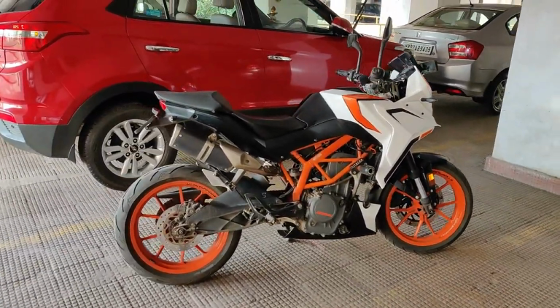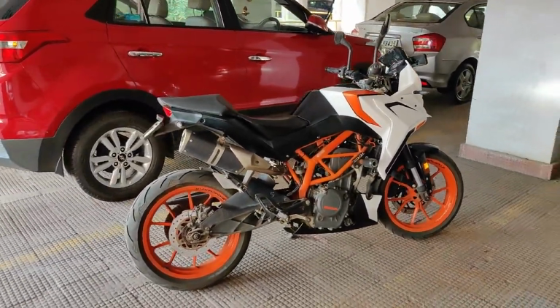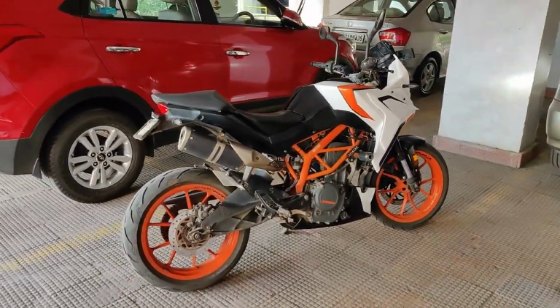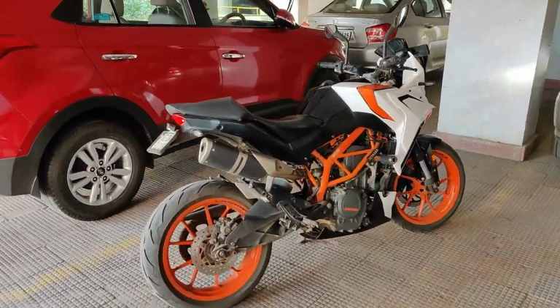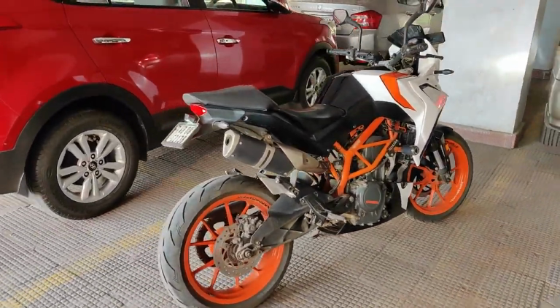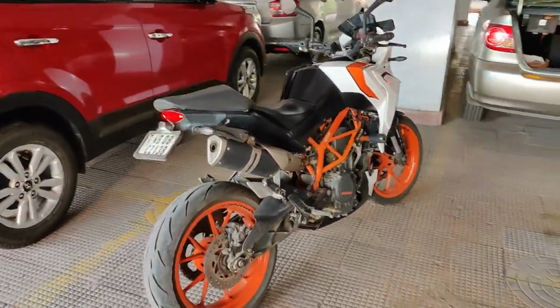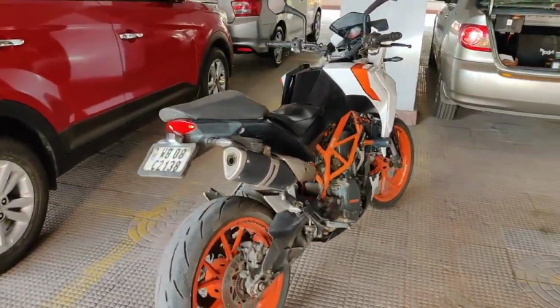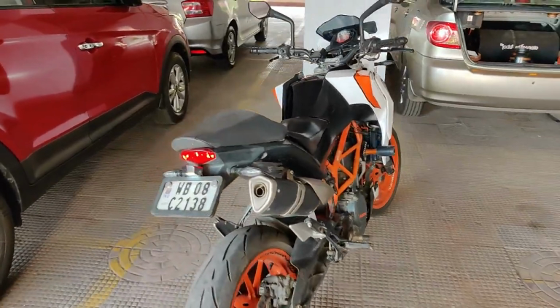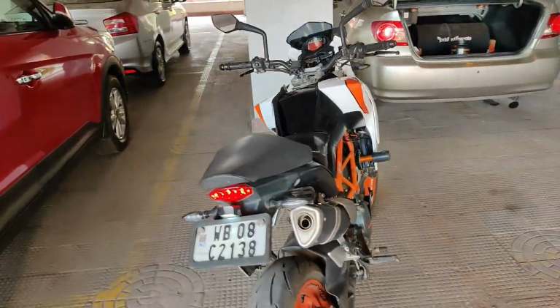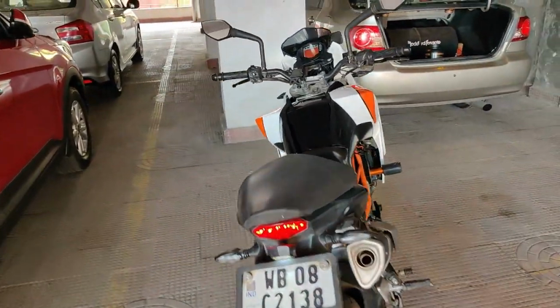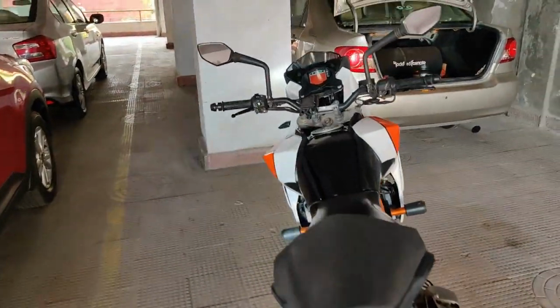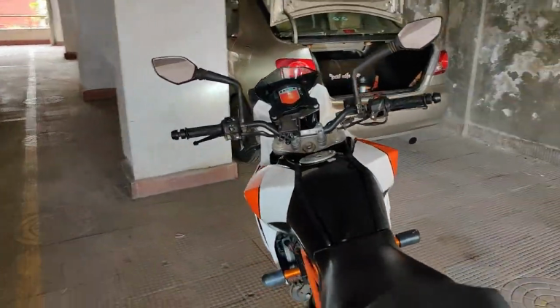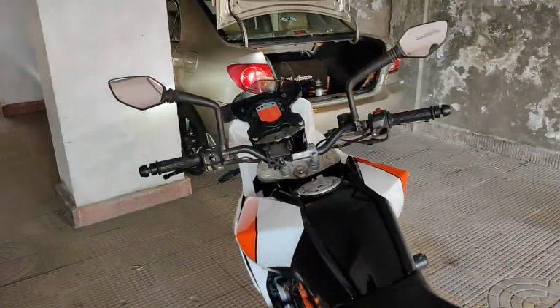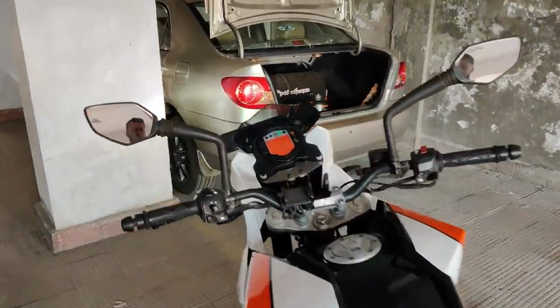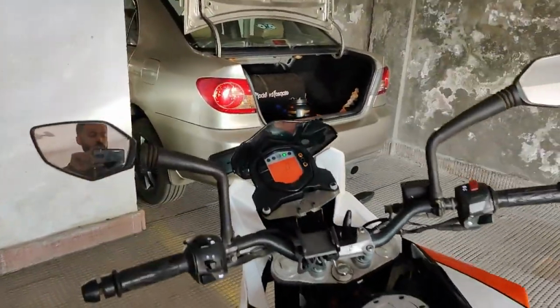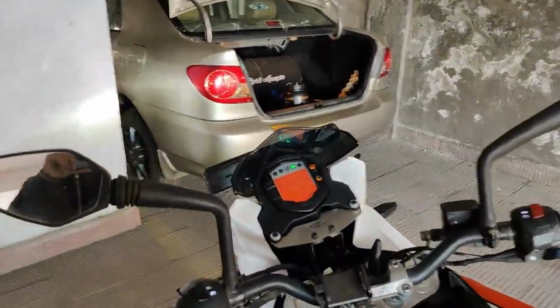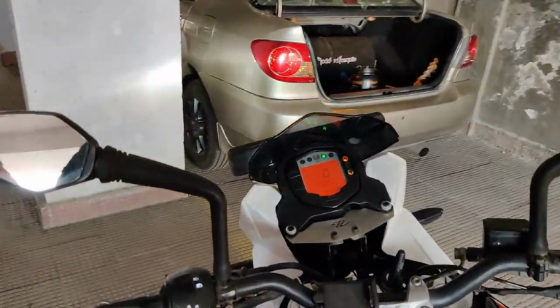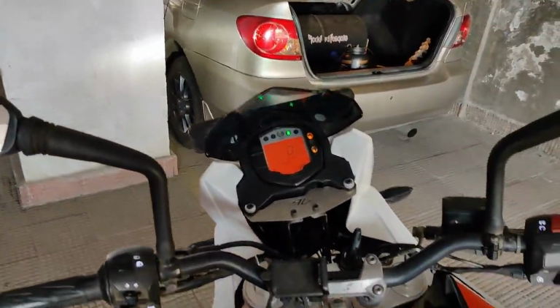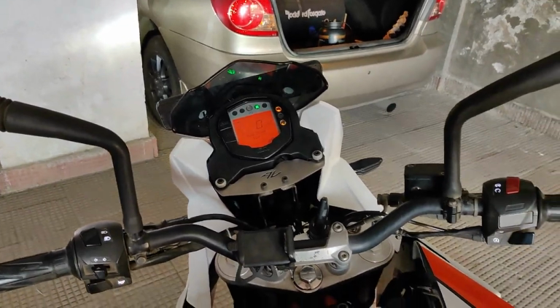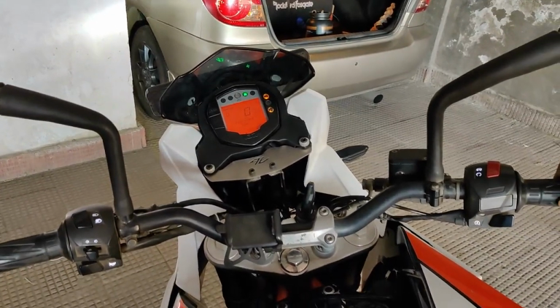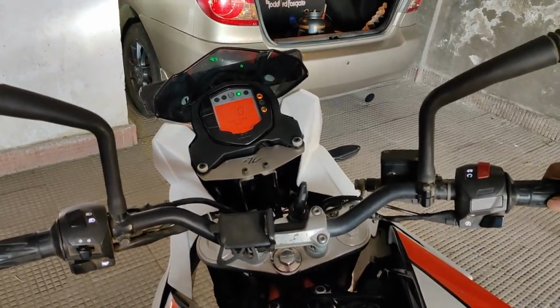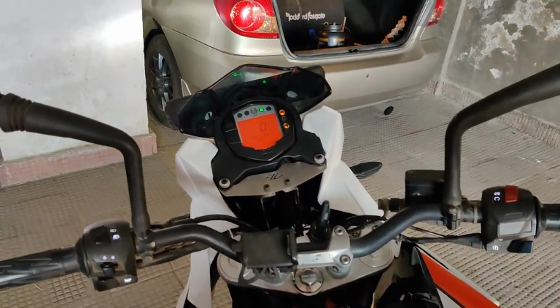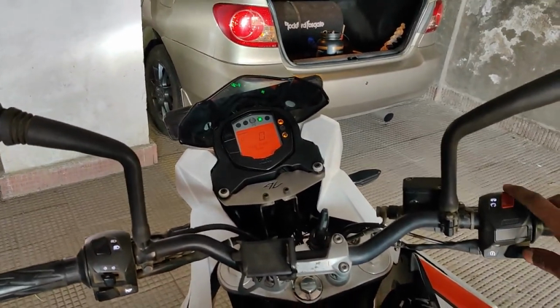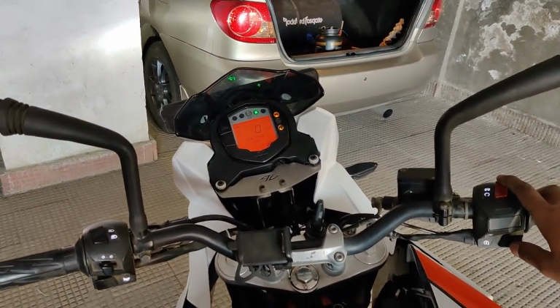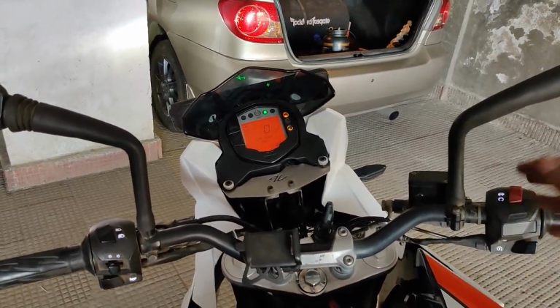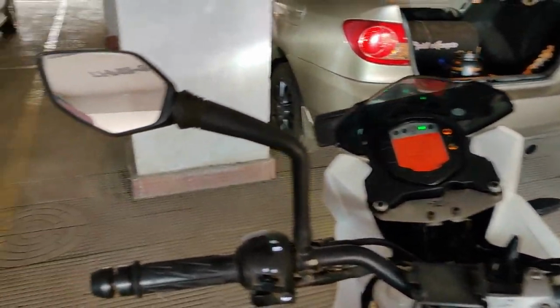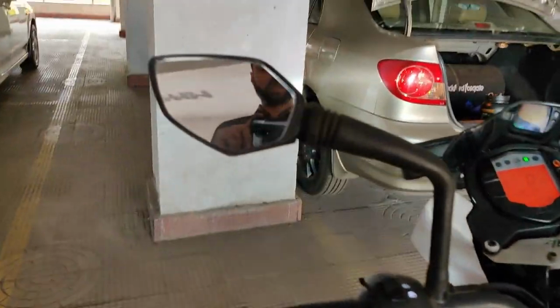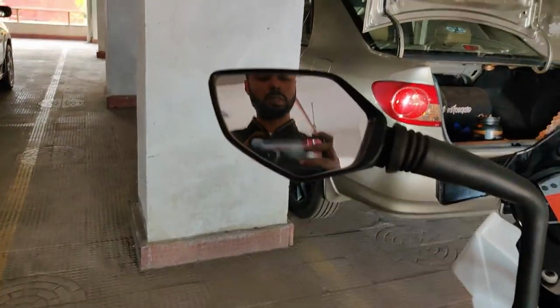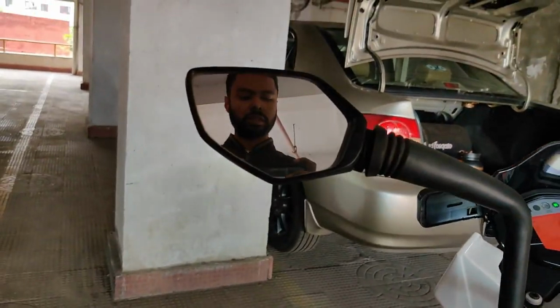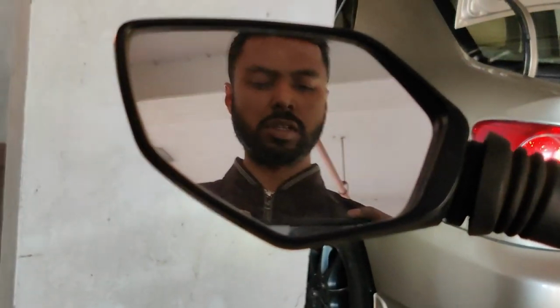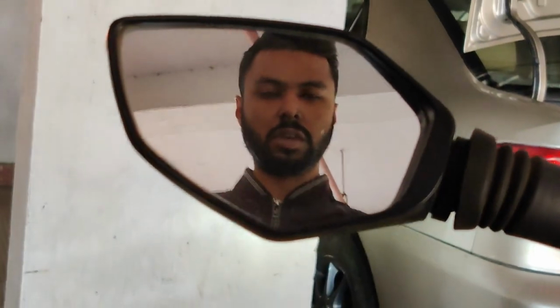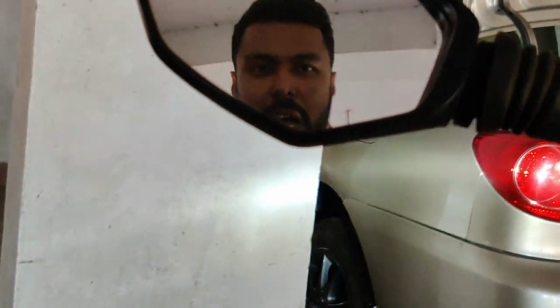Once everything is done, fire the bike up and check all the electricals to ensure that you have connected all the sockets and everything. Give it a little run to see if there's any vibration before you finally complete the installation.